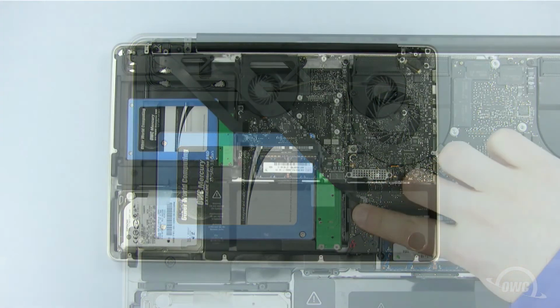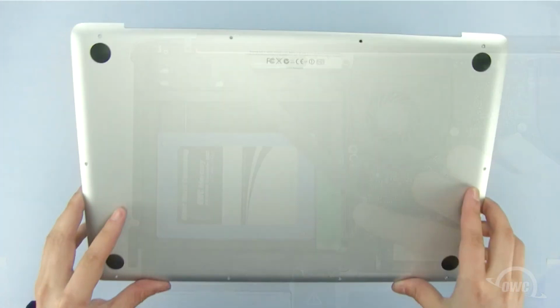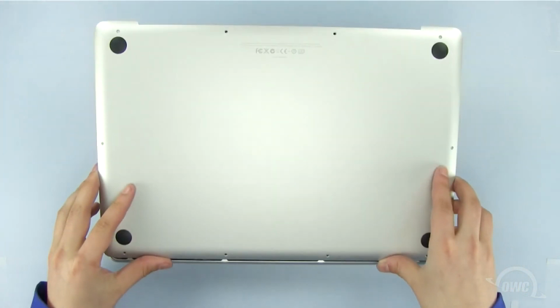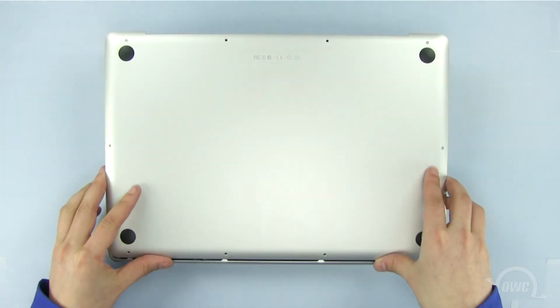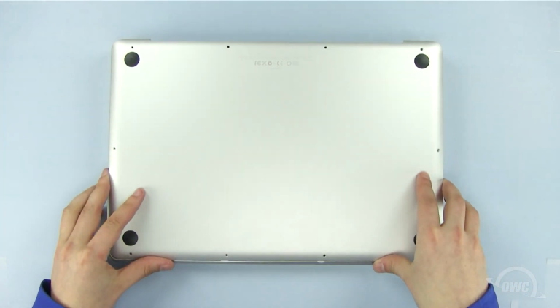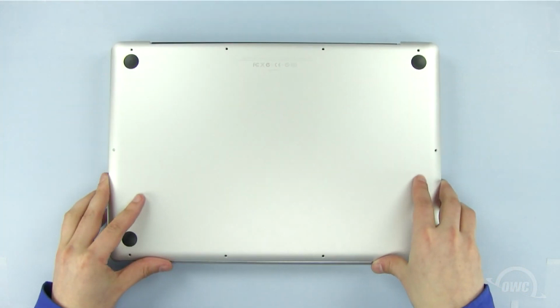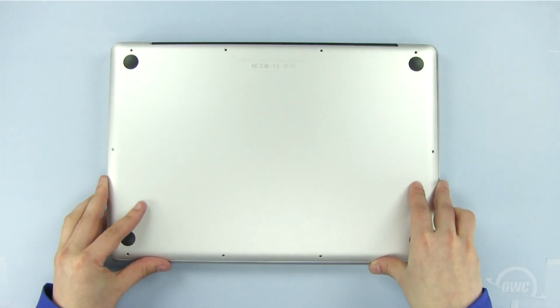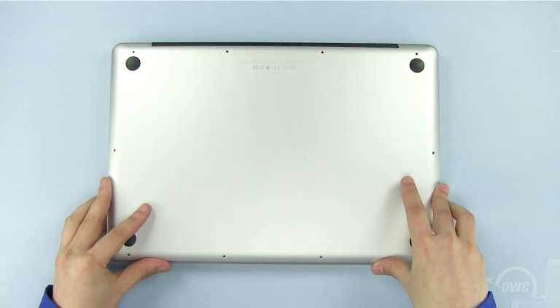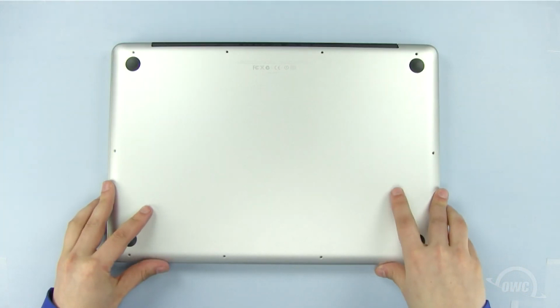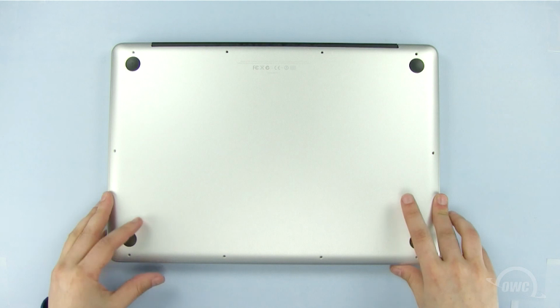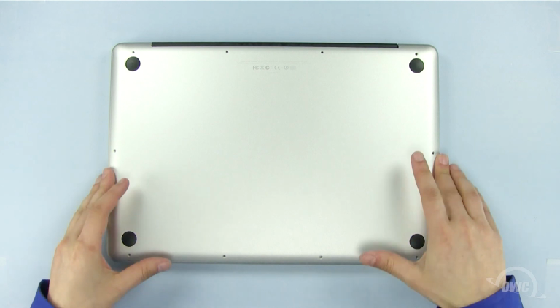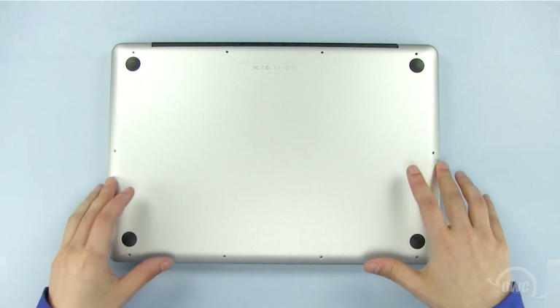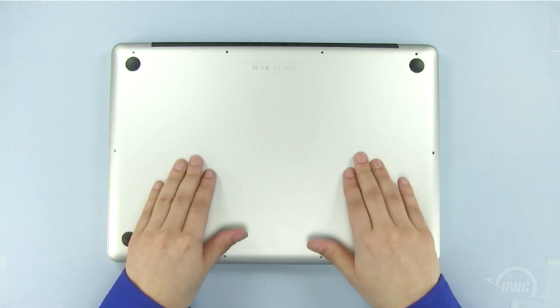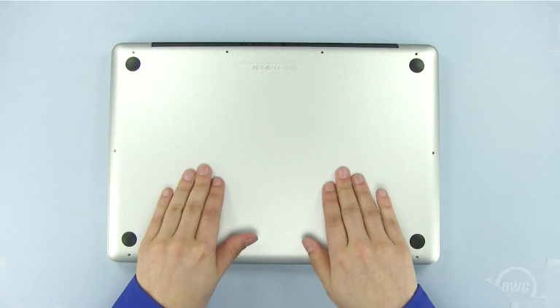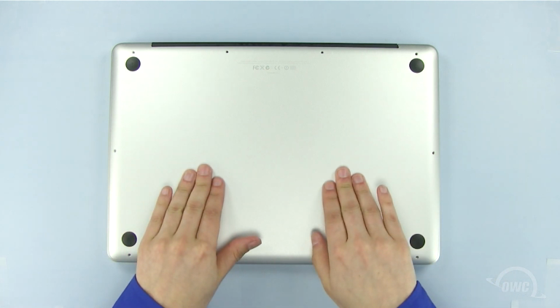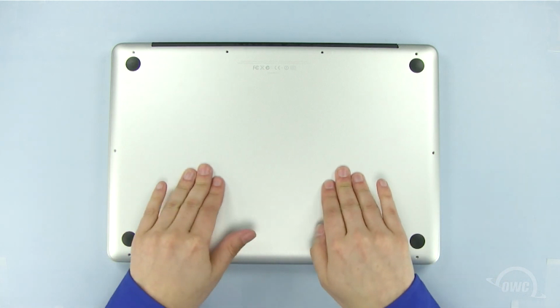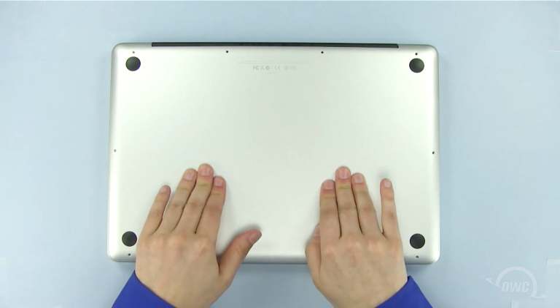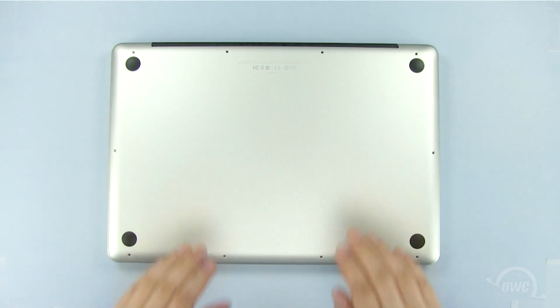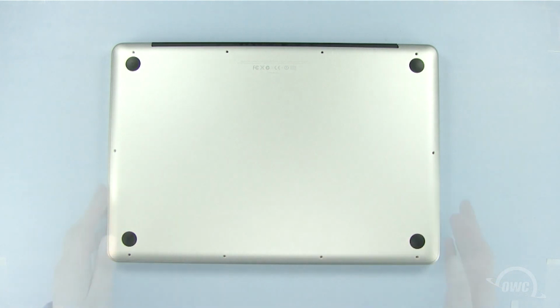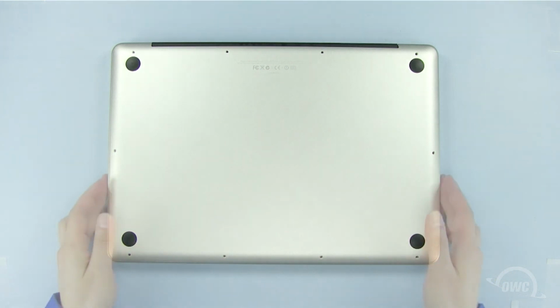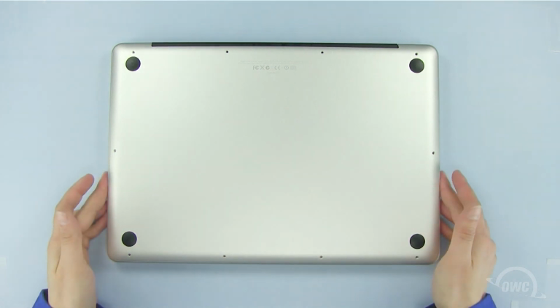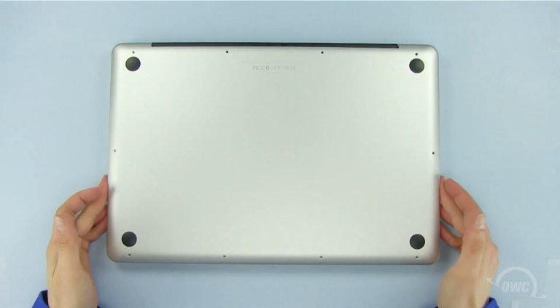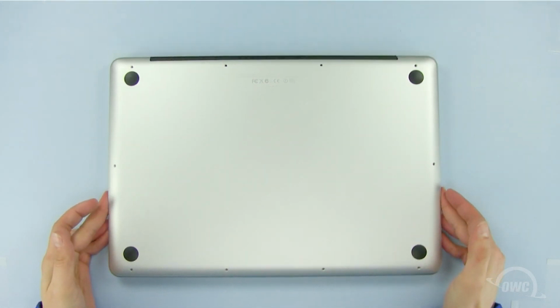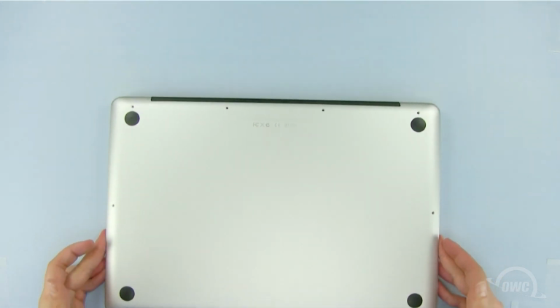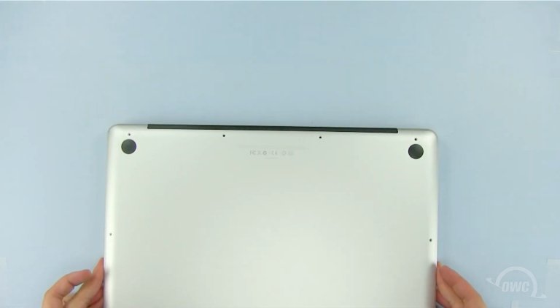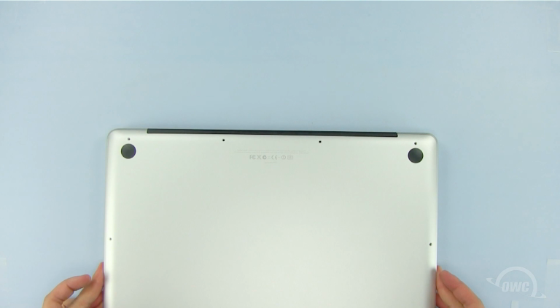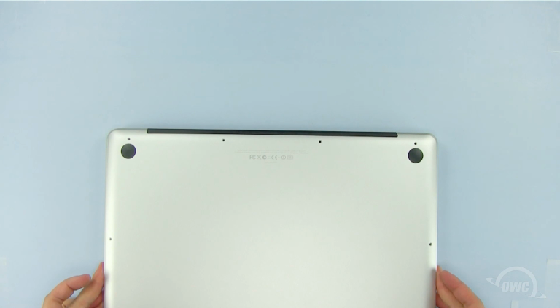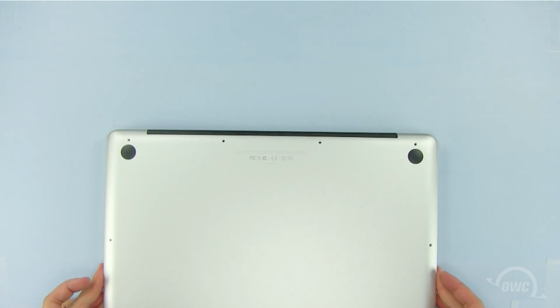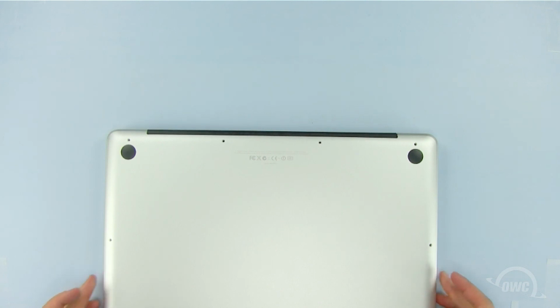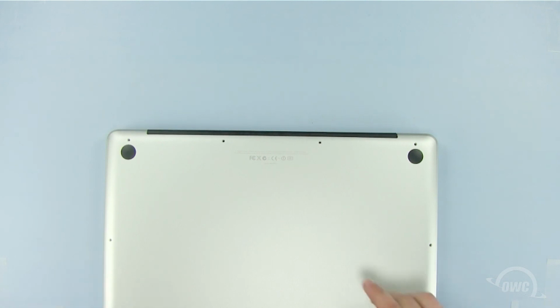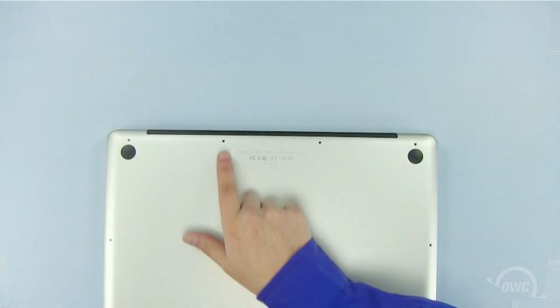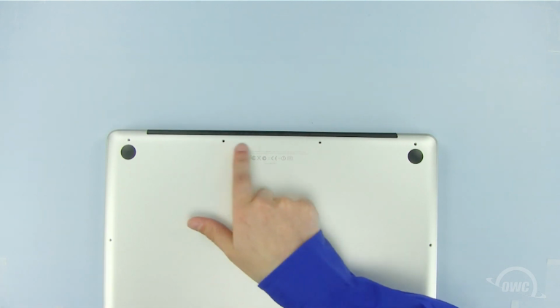Now set the bottom of the MacBook Pro into place, and push in these two spots to lock it in. Replace the 10 Phillips screws, starting with the three longer ones here.